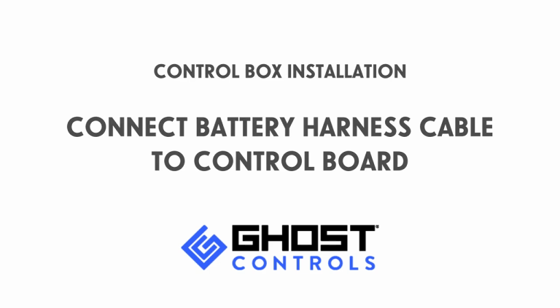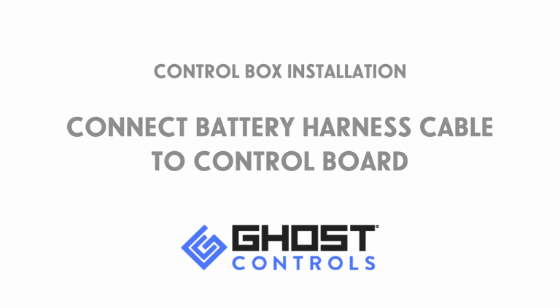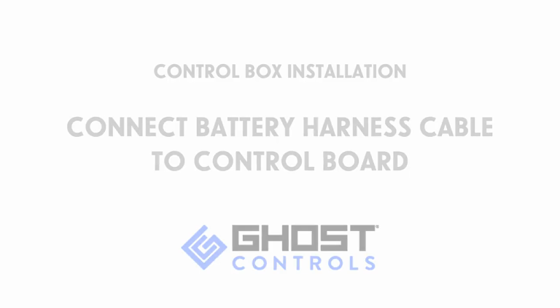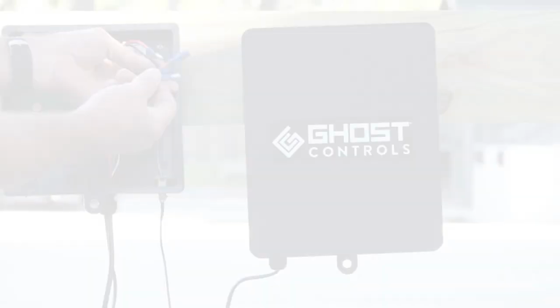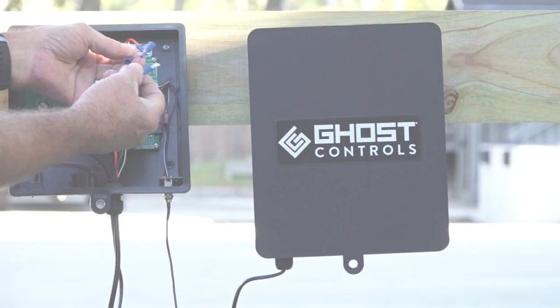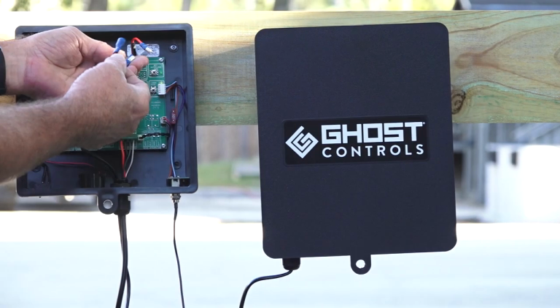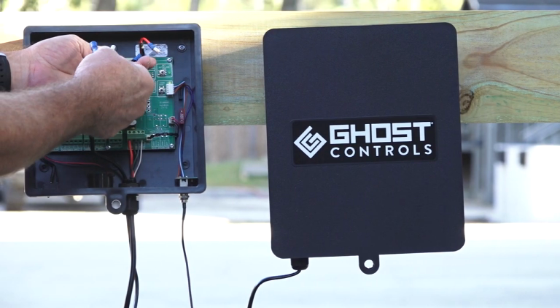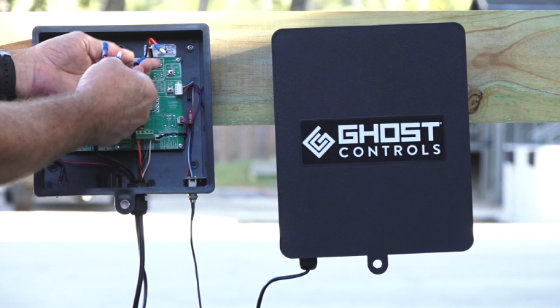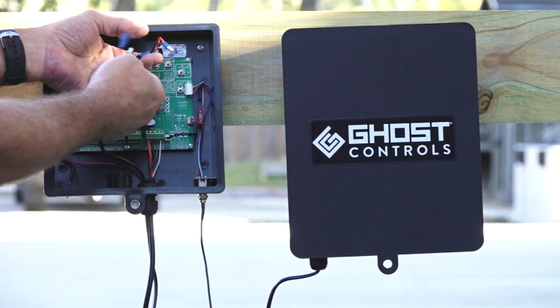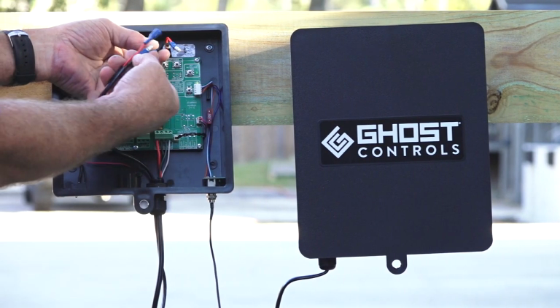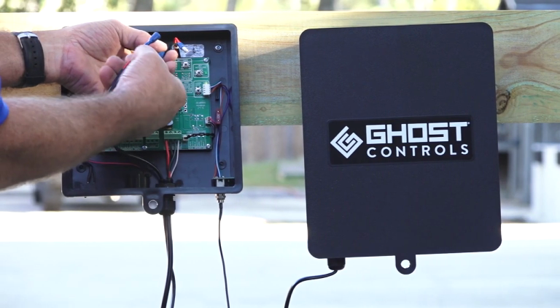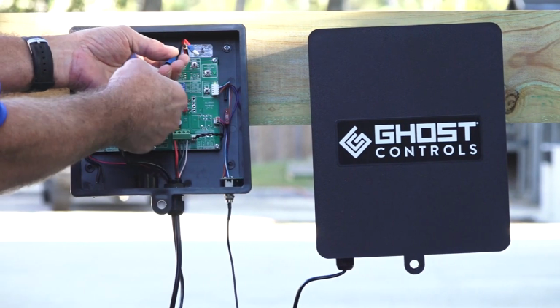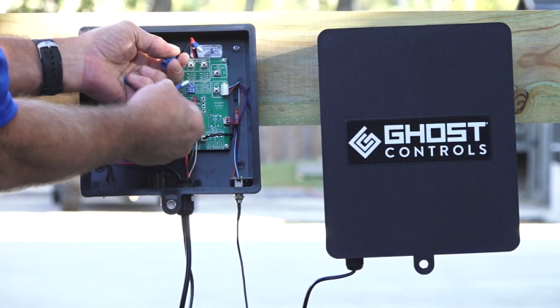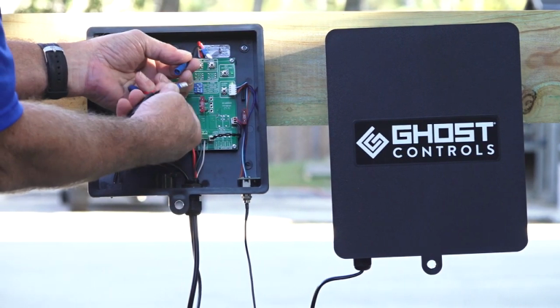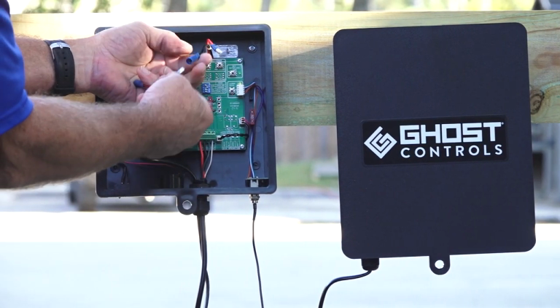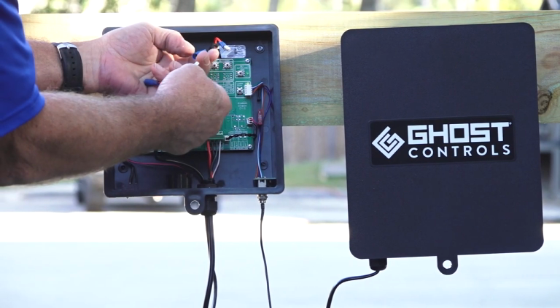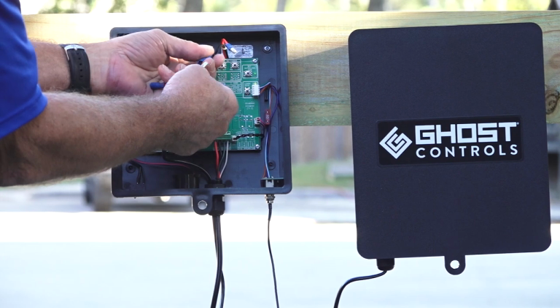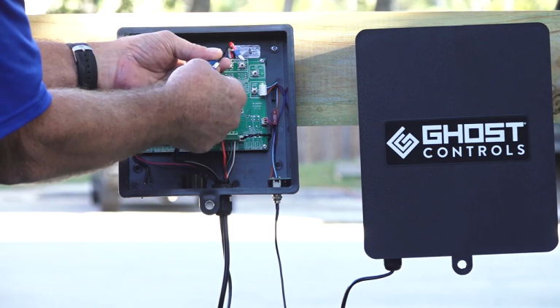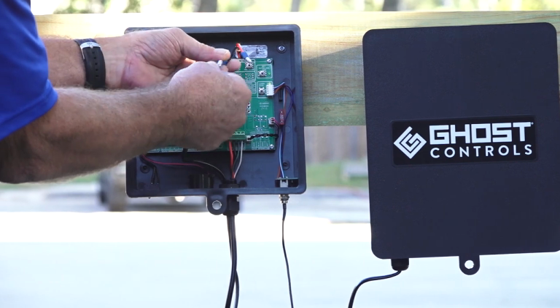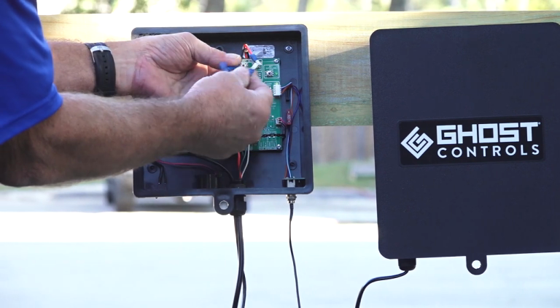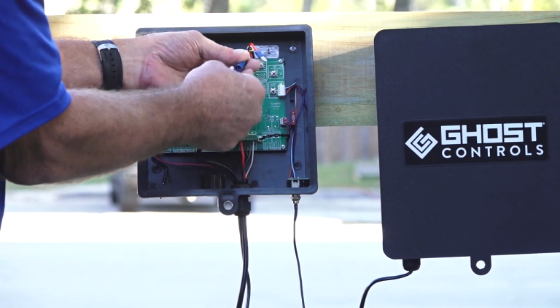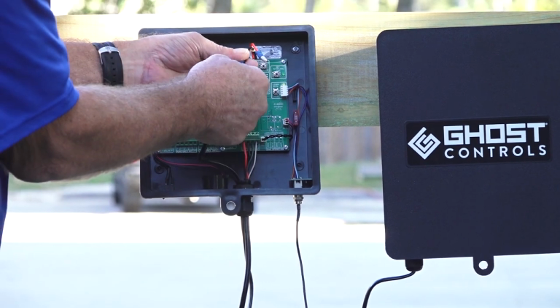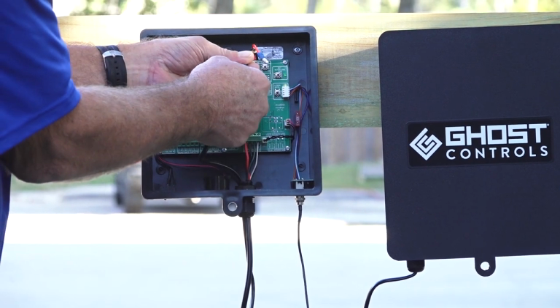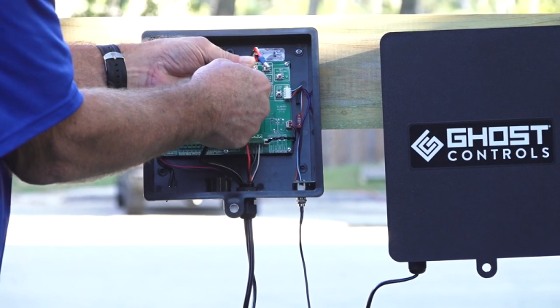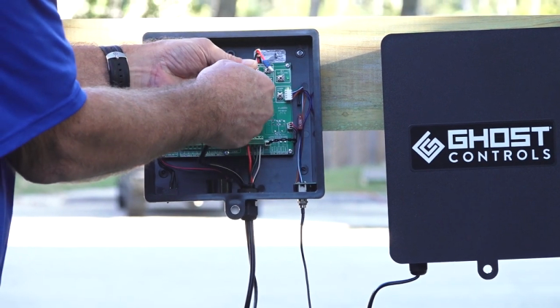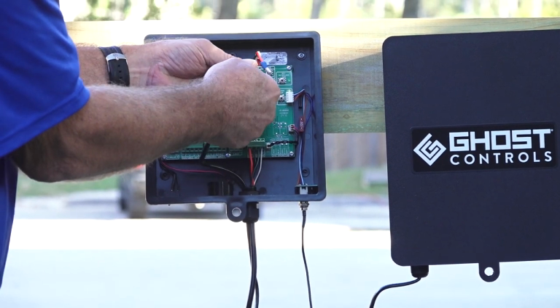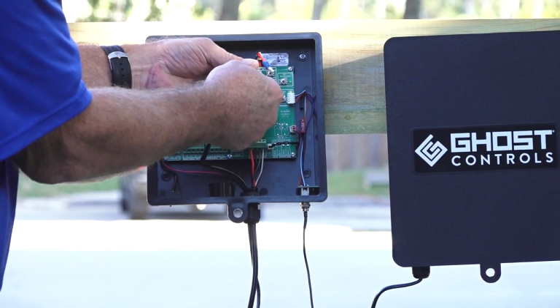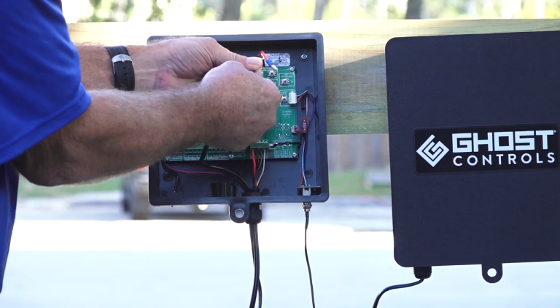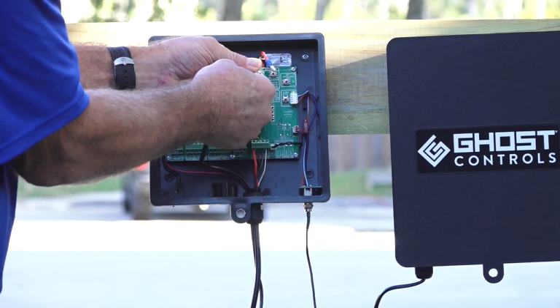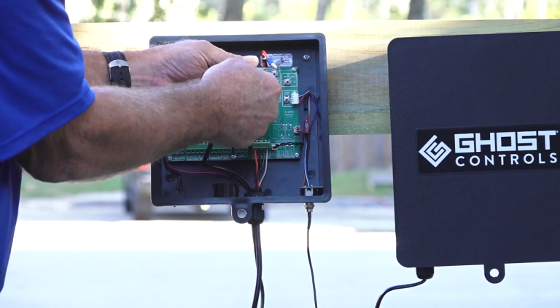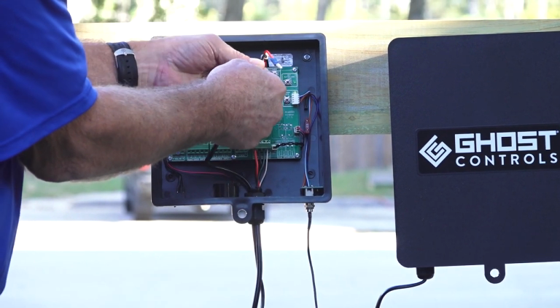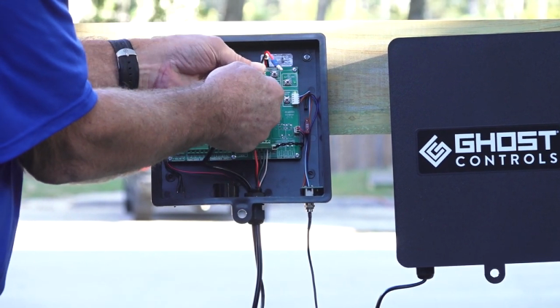Now connect your battery harness to the control box. Make sure you connect red to red and black to black.